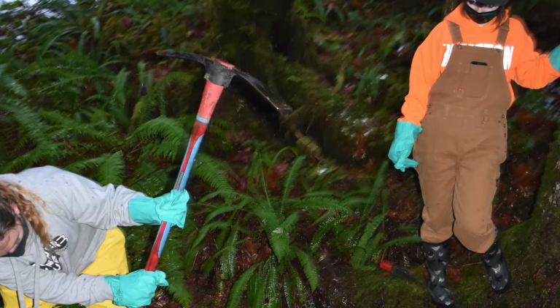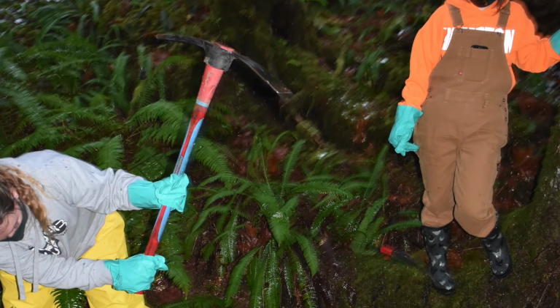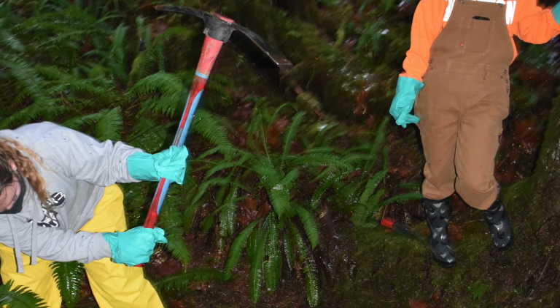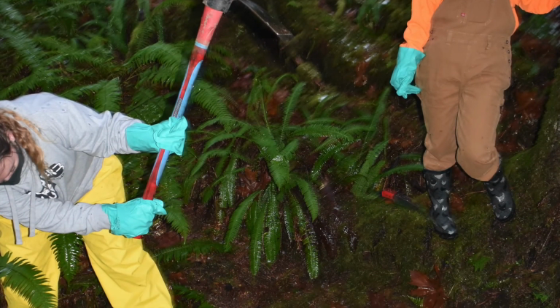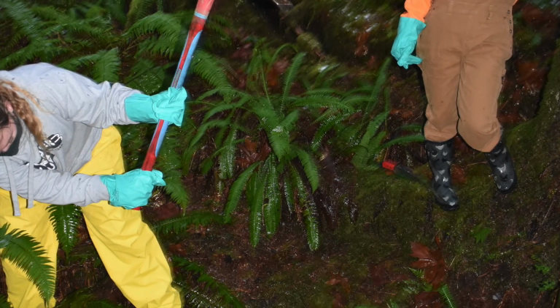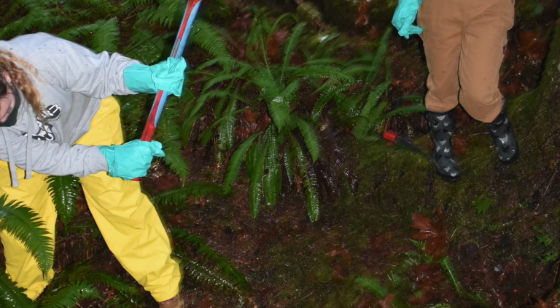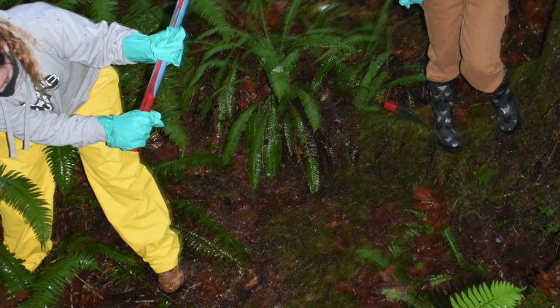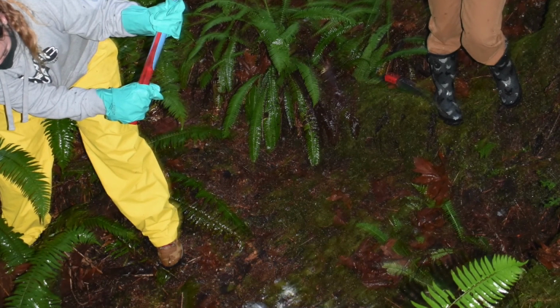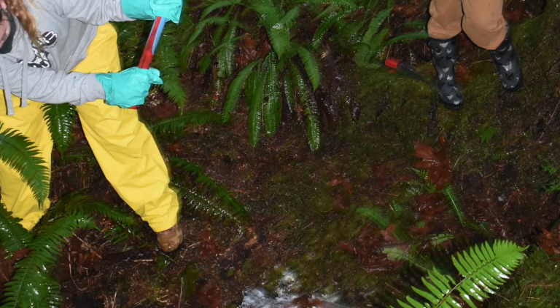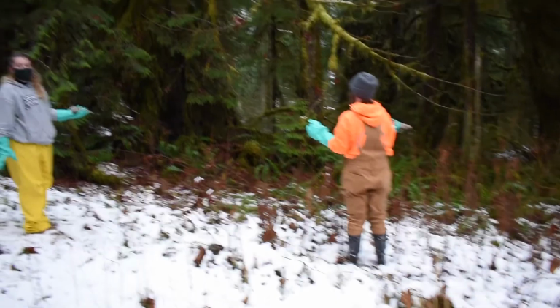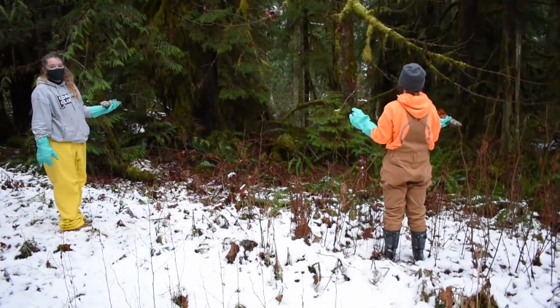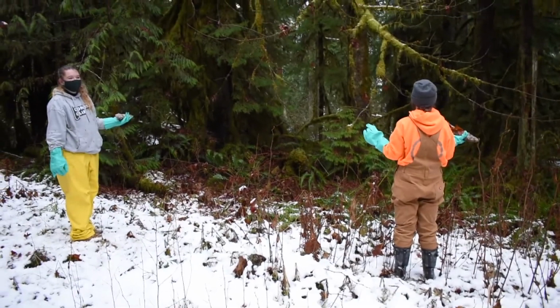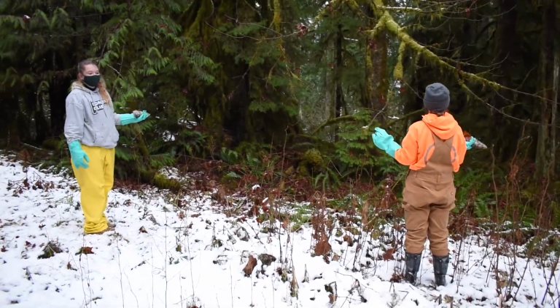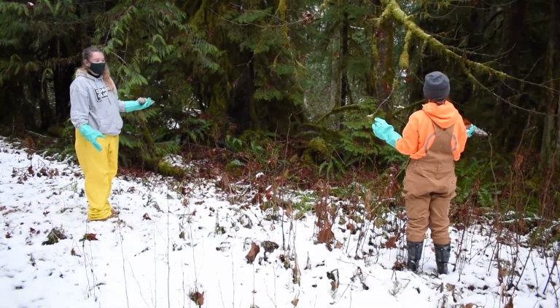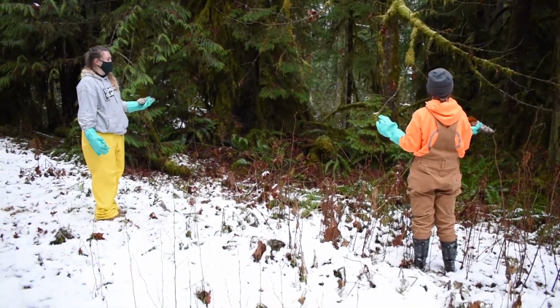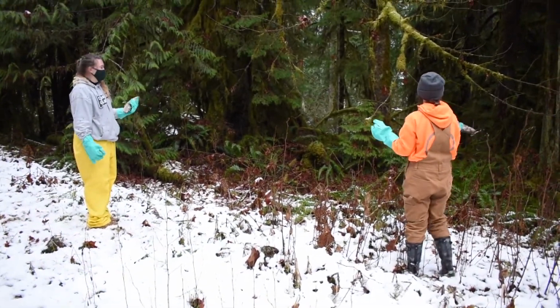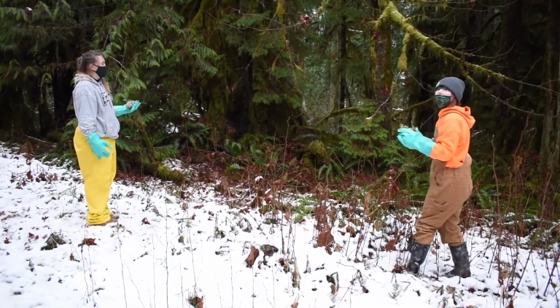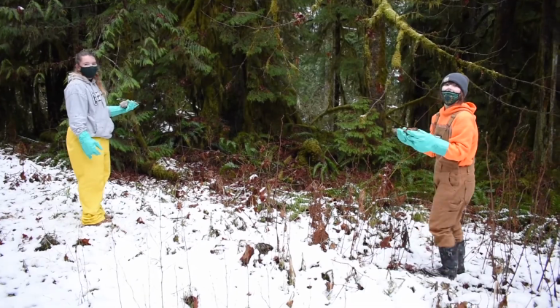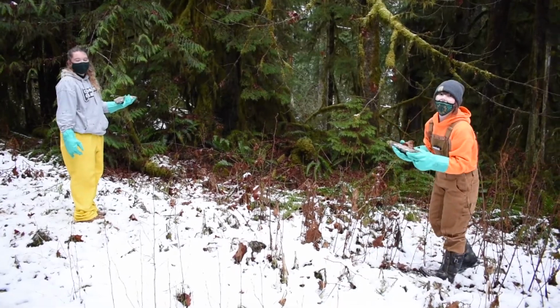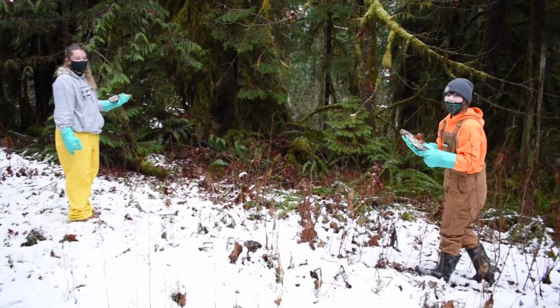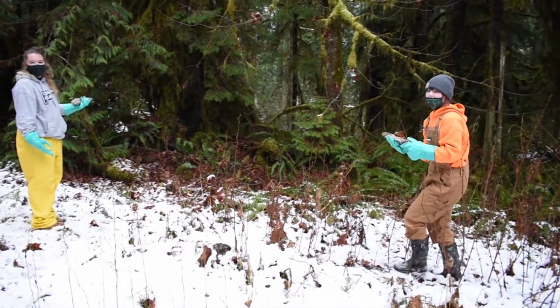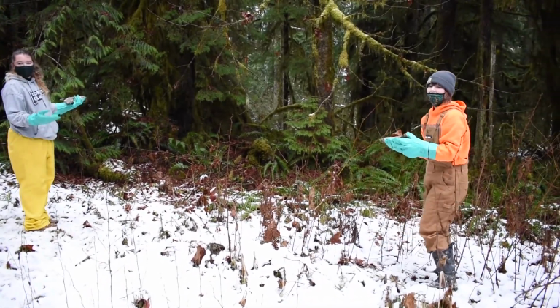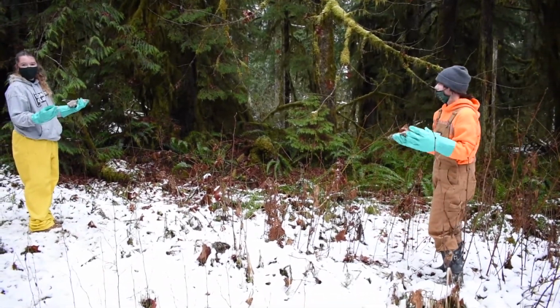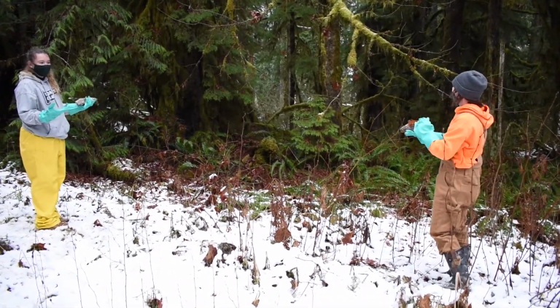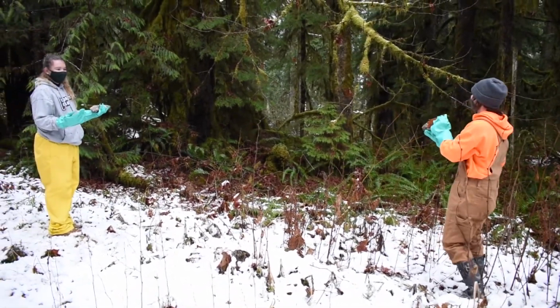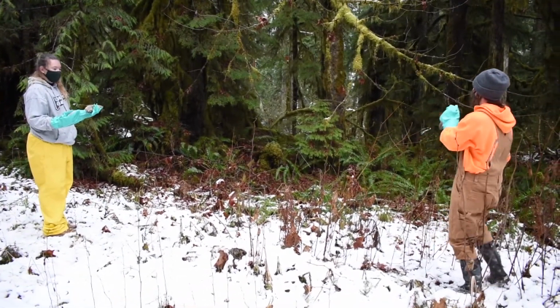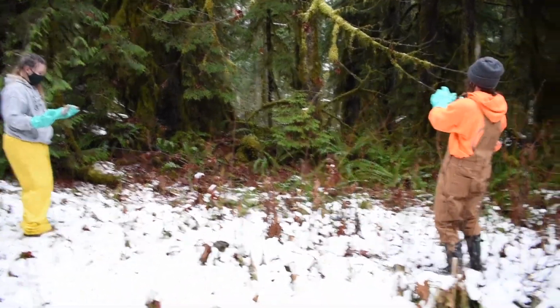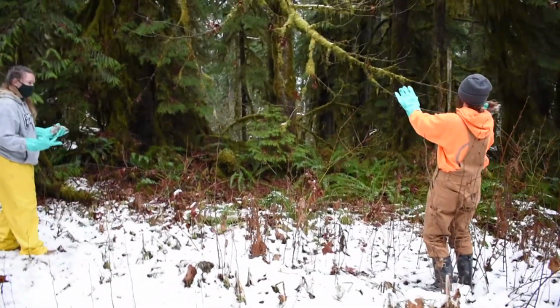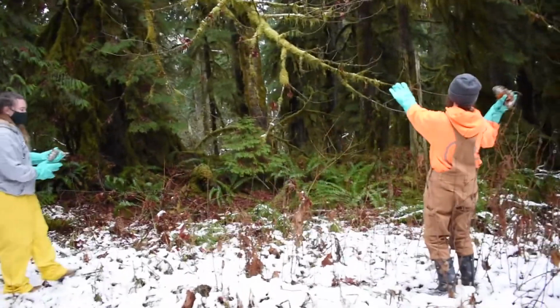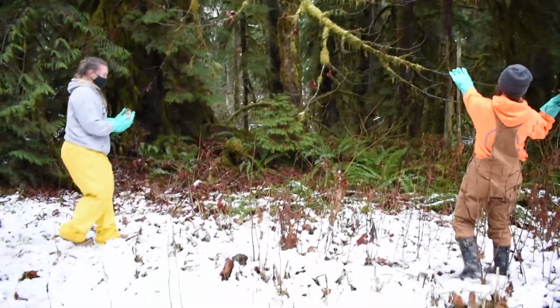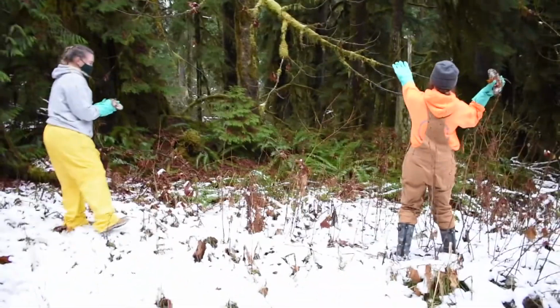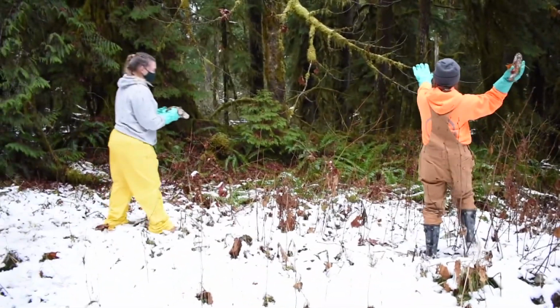These carcasses will provide nutrients for megafauna and microorganisms alike. Carnivores such as bears, eagles, and otters are most susceptible to salmon population decreases.